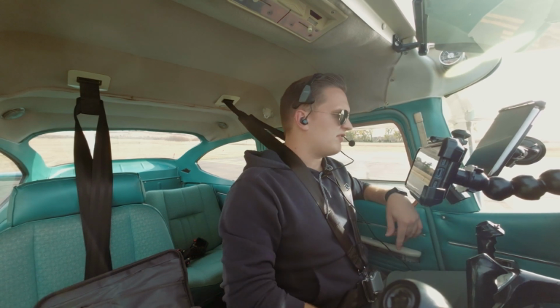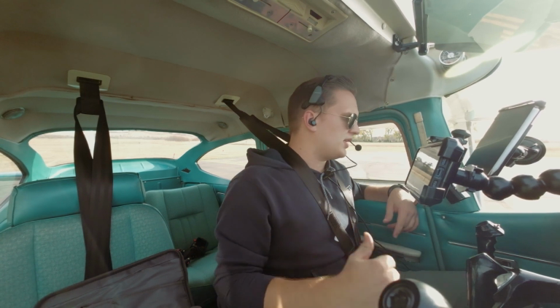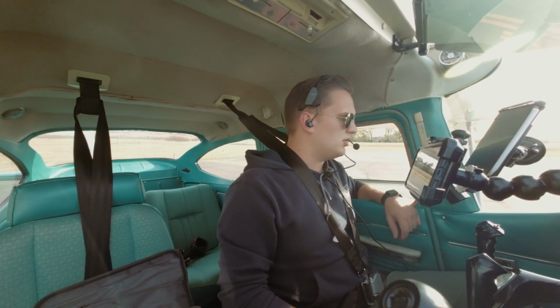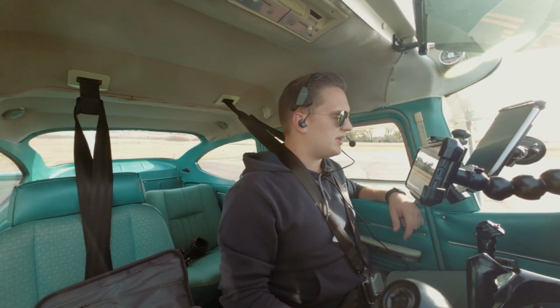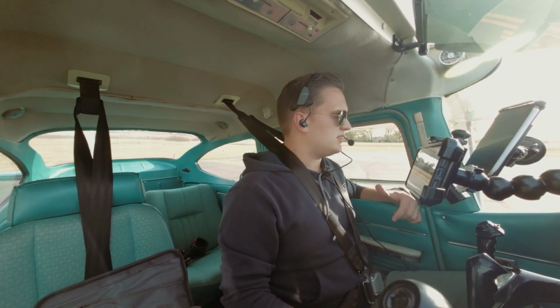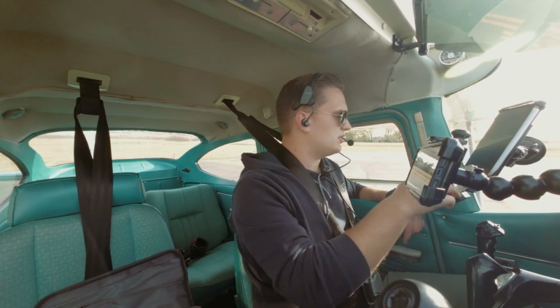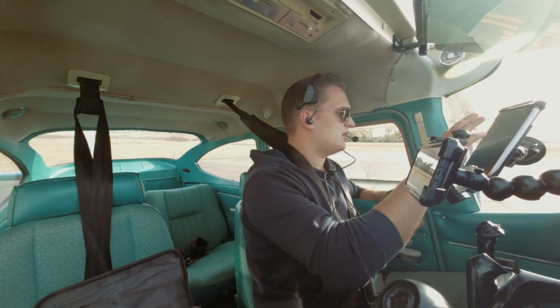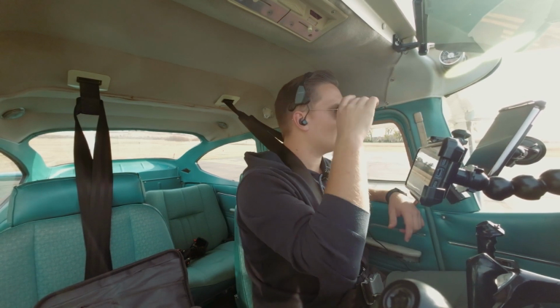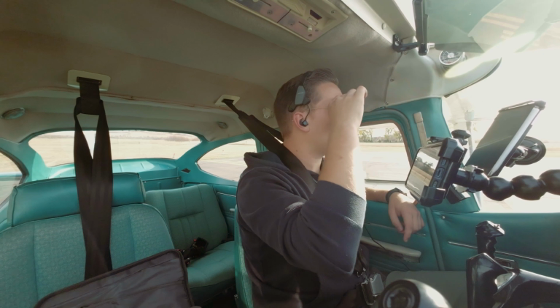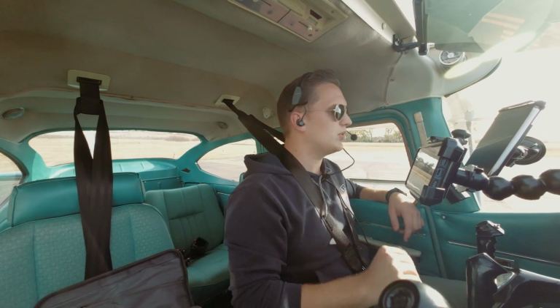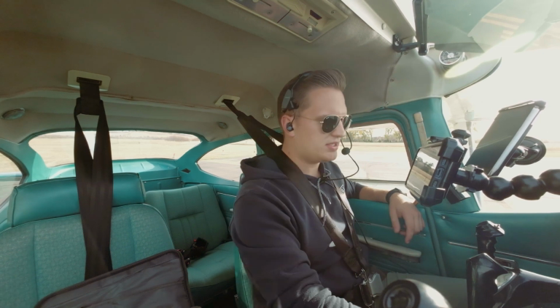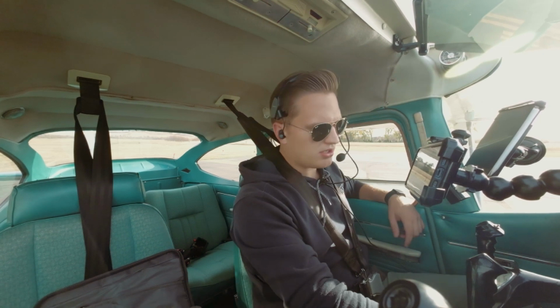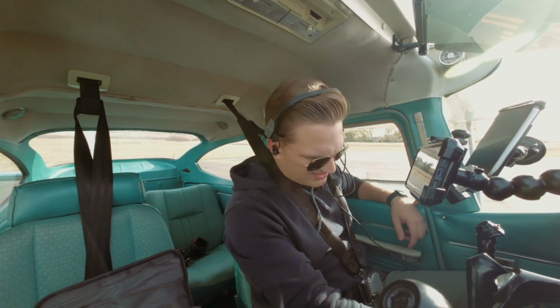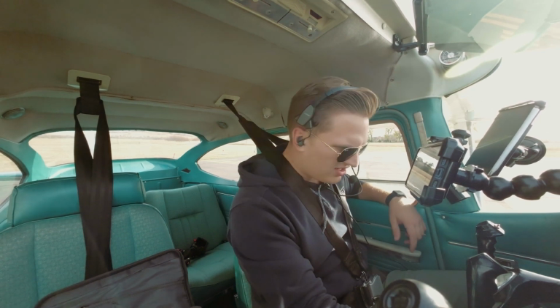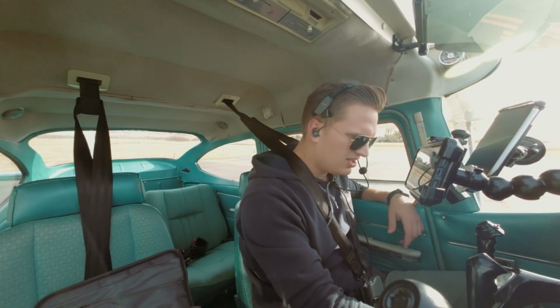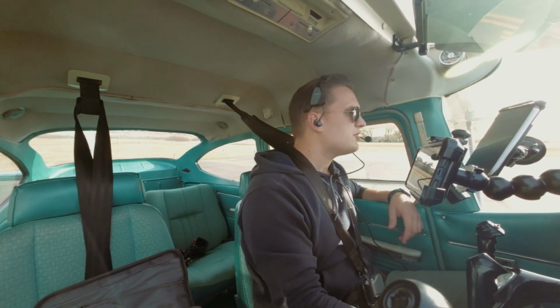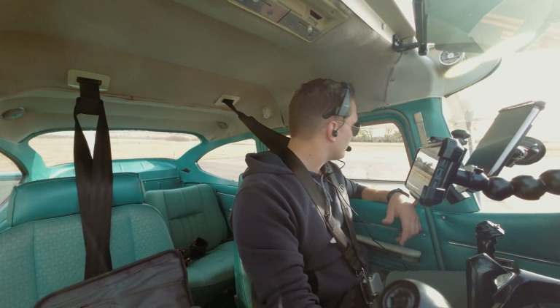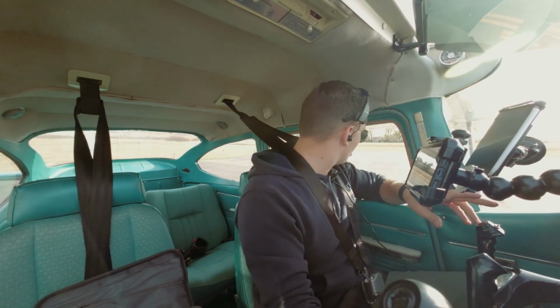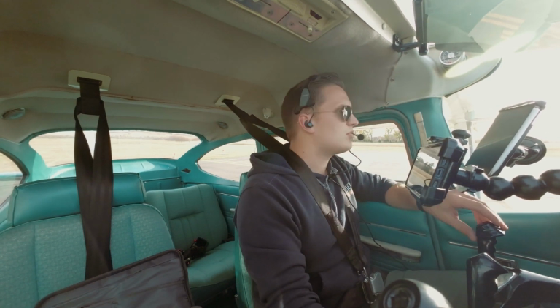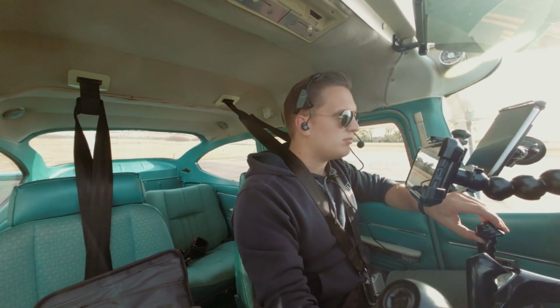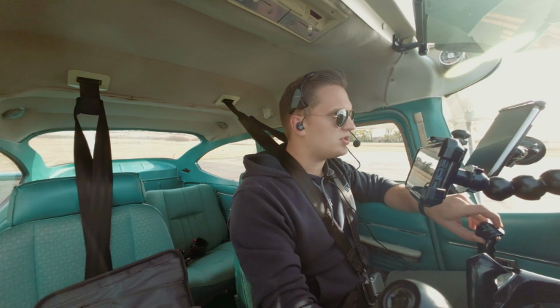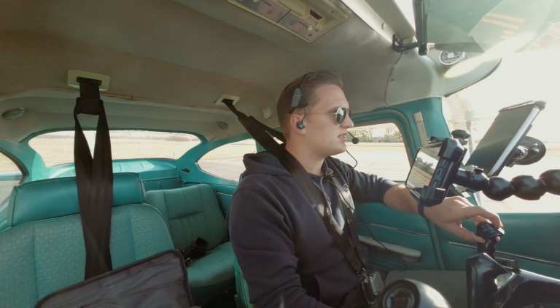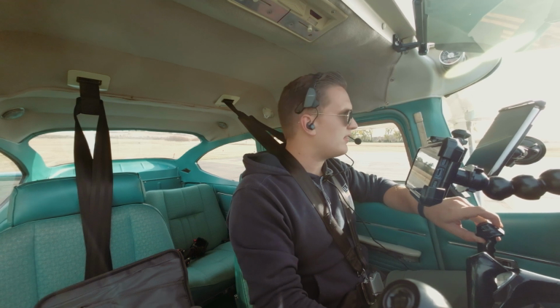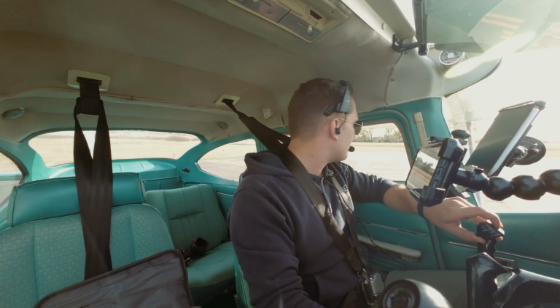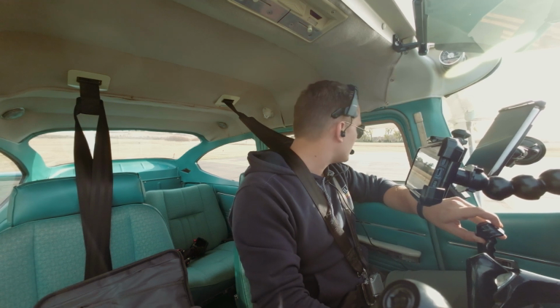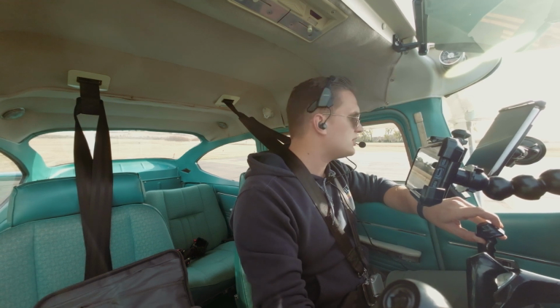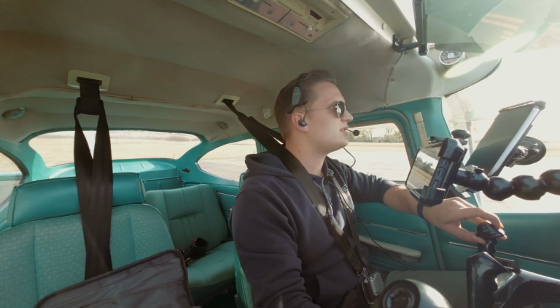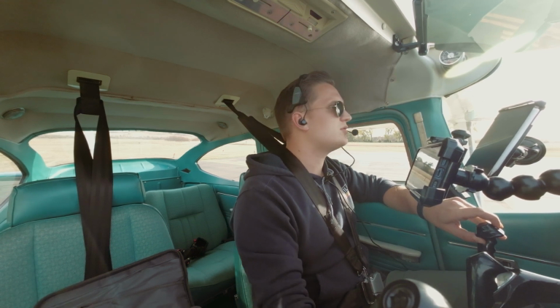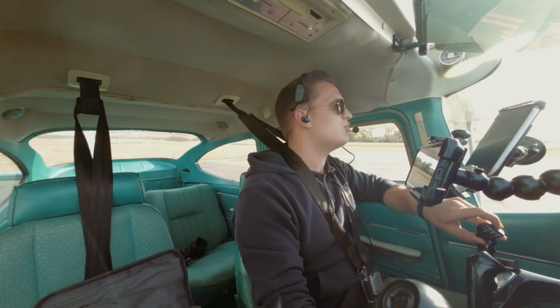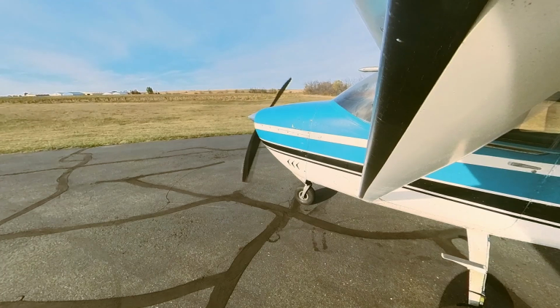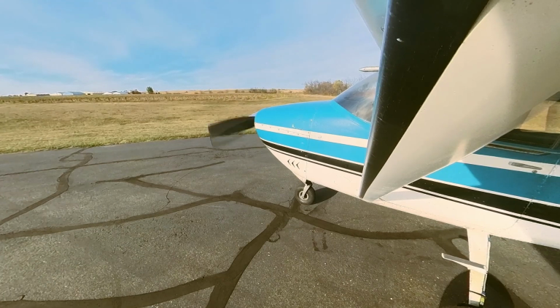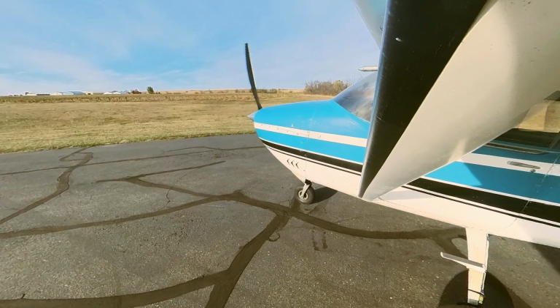Takeoff briefing: I'm alone, weight and balance is good, we've got full fuel, lights are on as needed. Fuel area traffic, Cessna 3585 Foxtrot taking up runway 28, departing to the west. Fuel the traffic. Checking final — good.